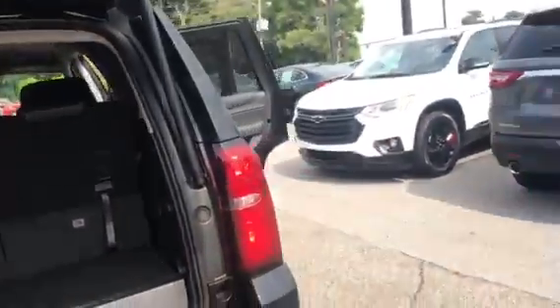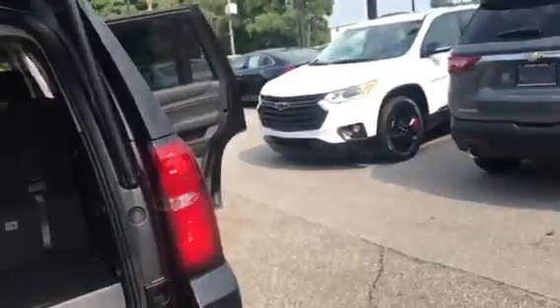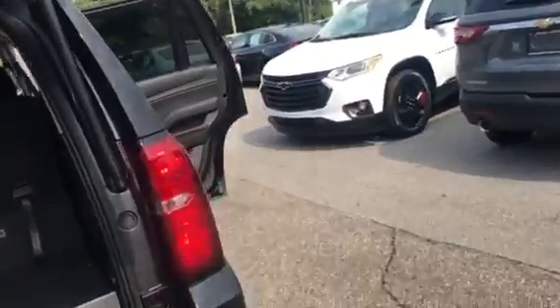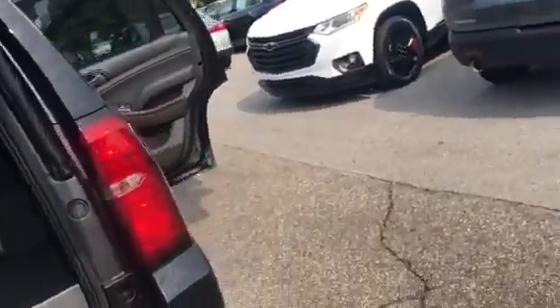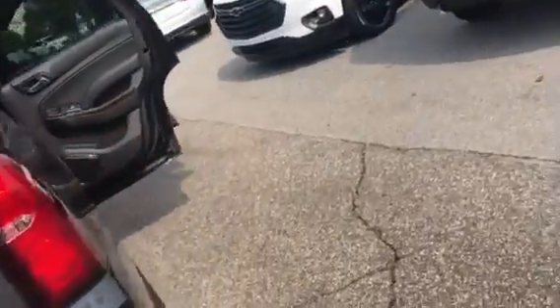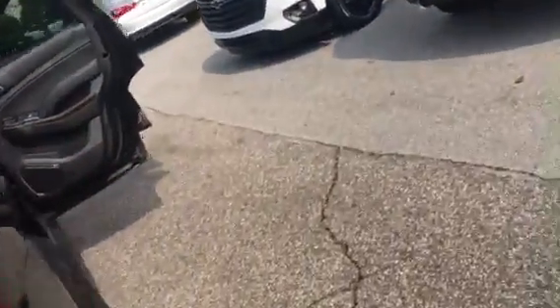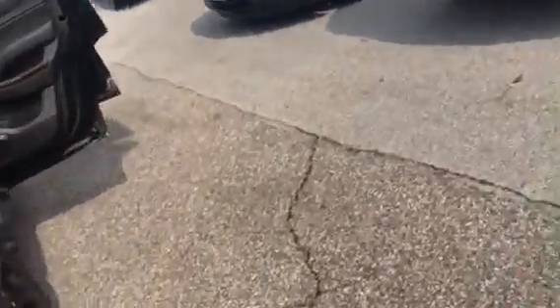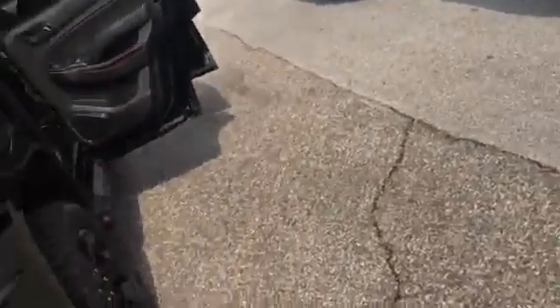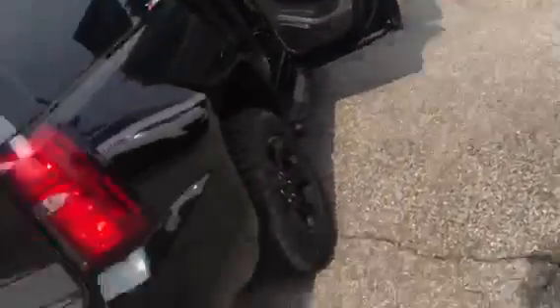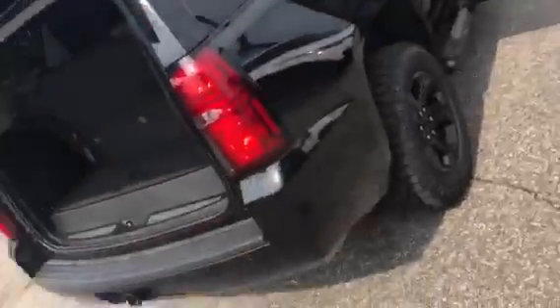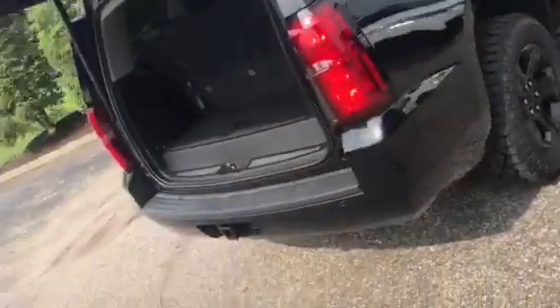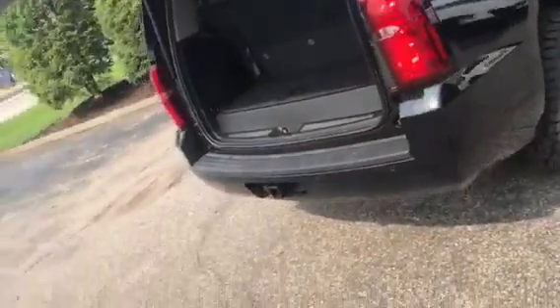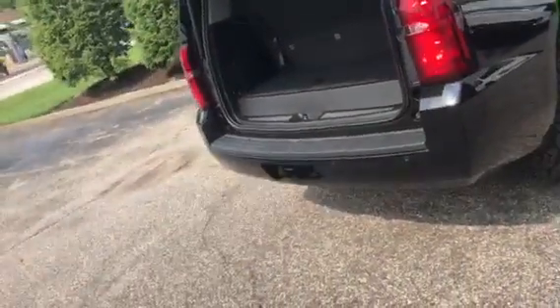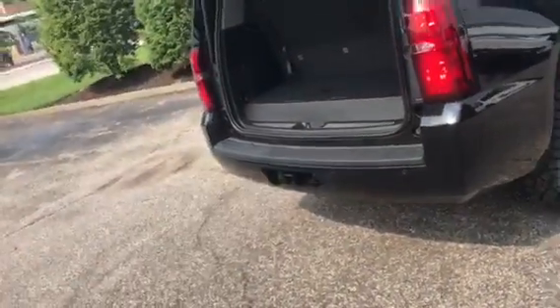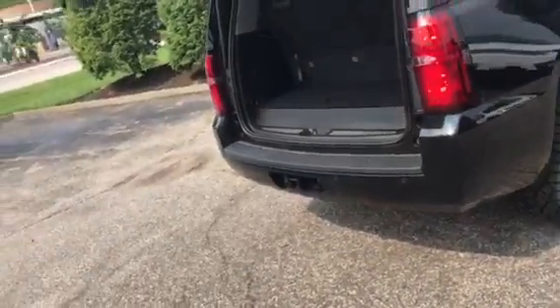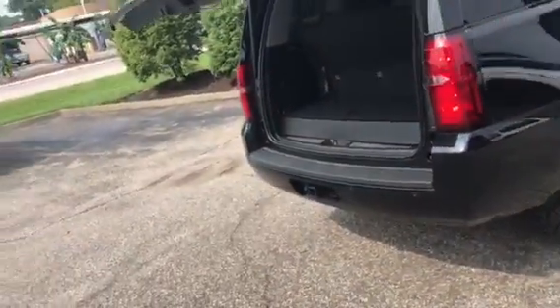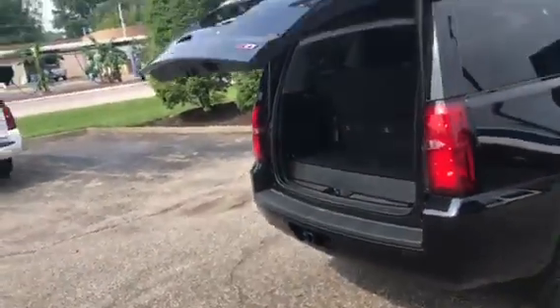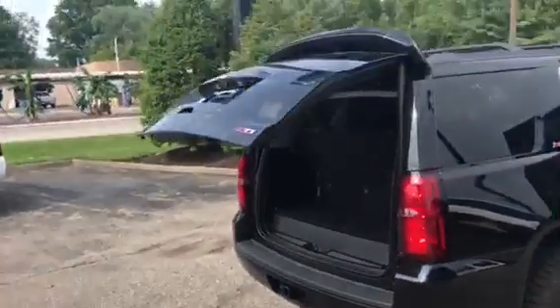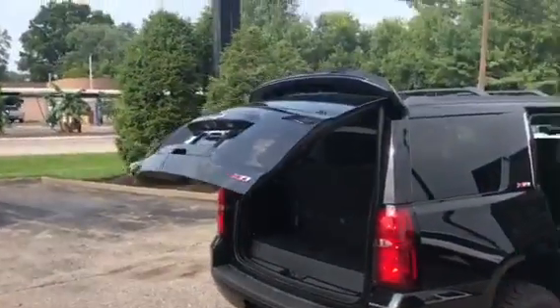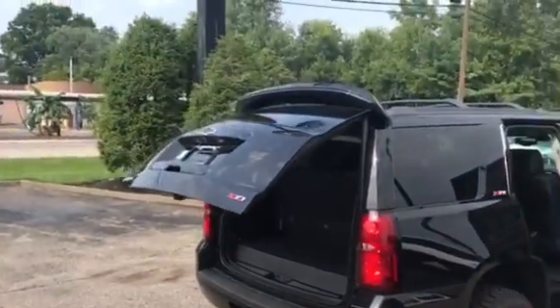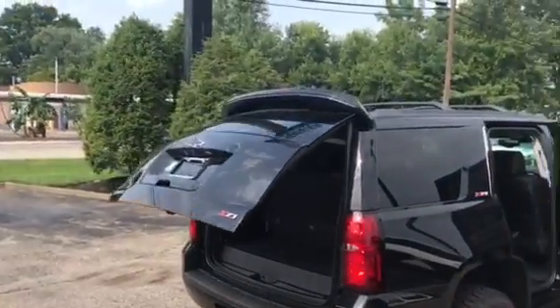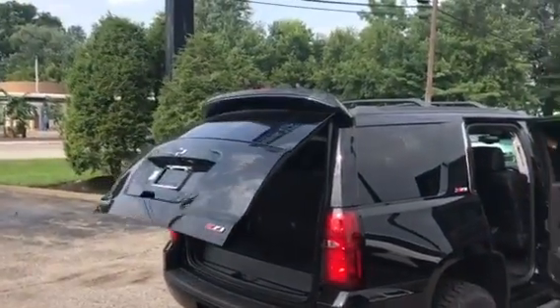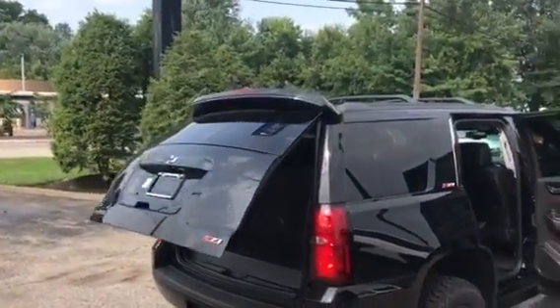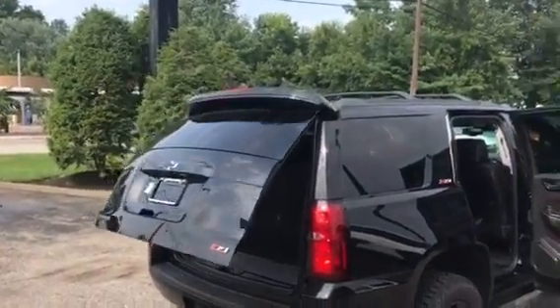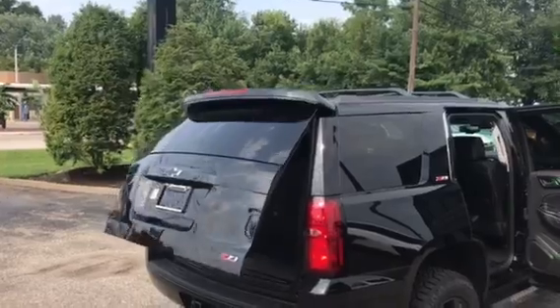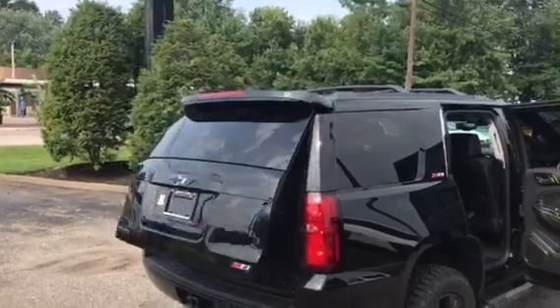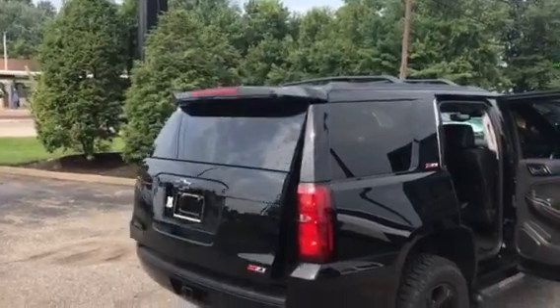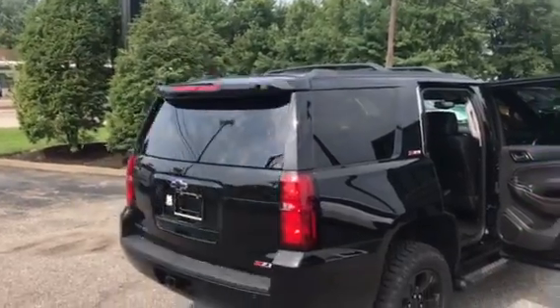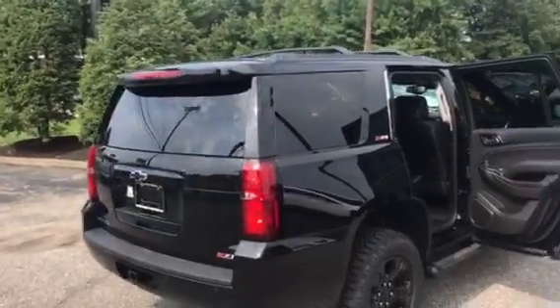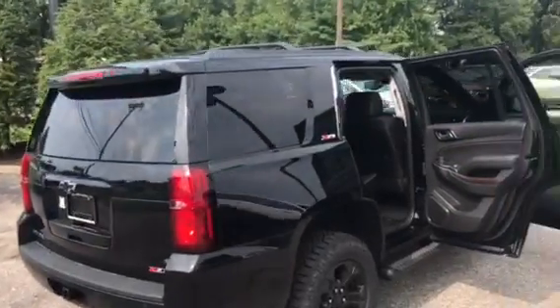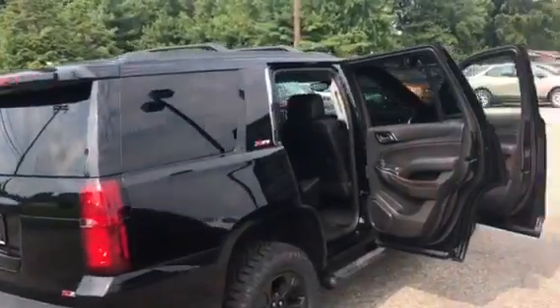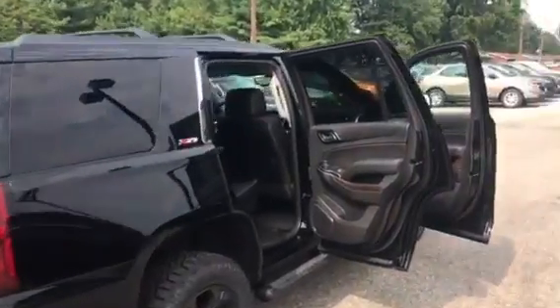We have remote start, as well as a remote trunk close and open button on our key fob.